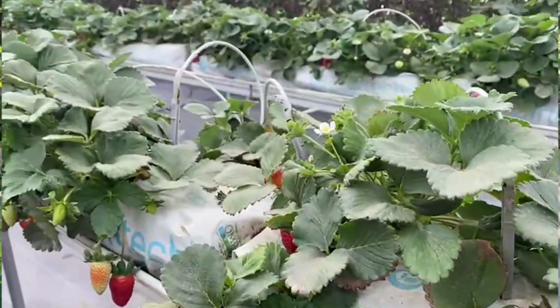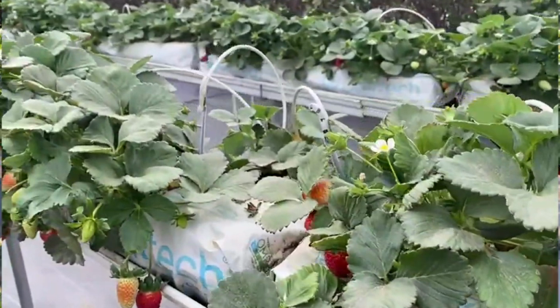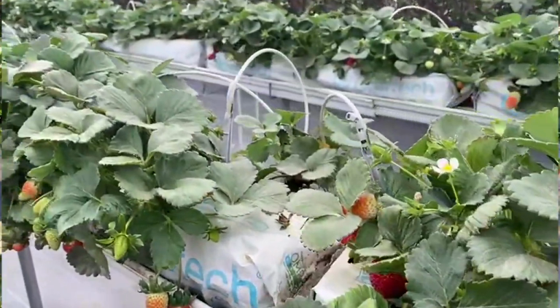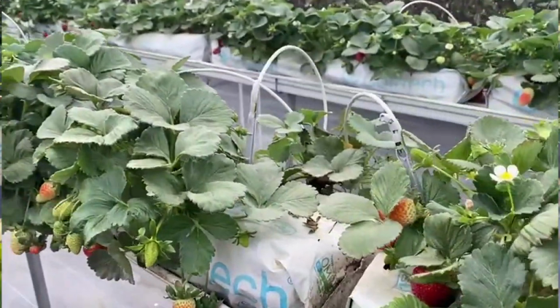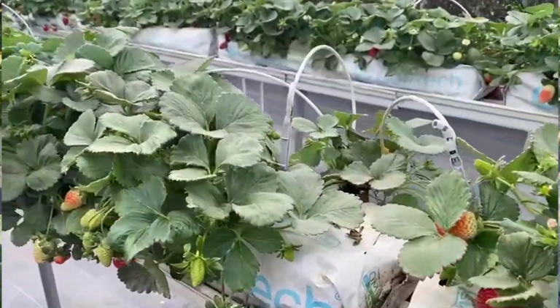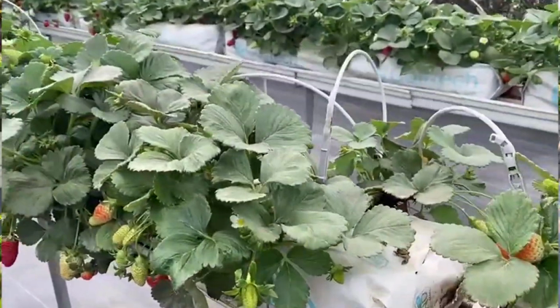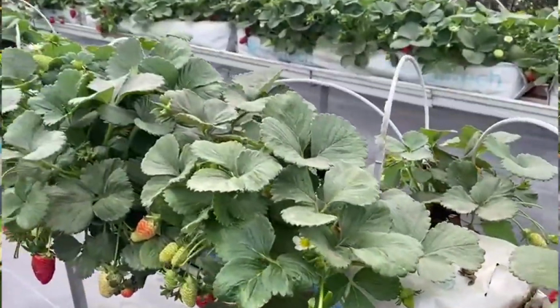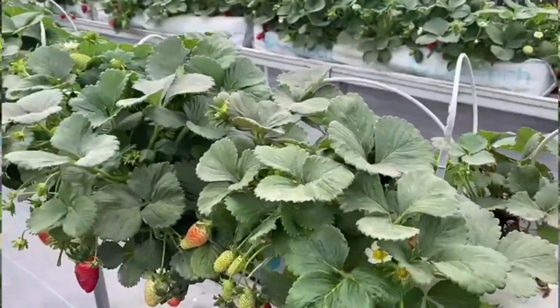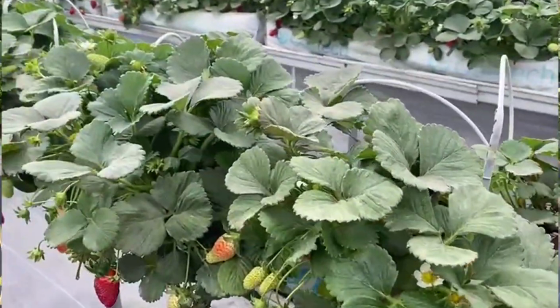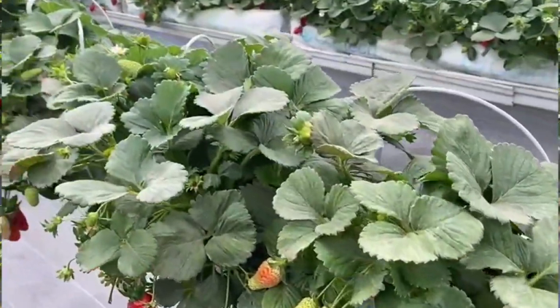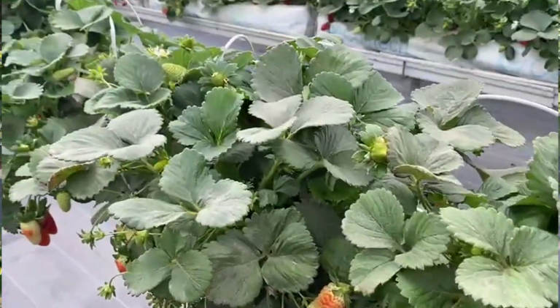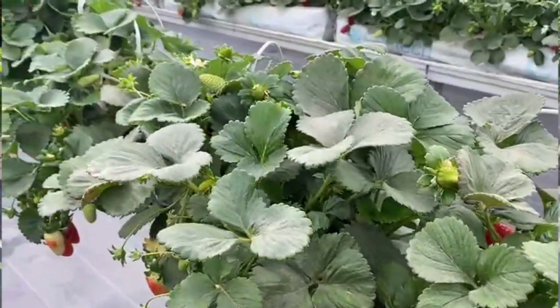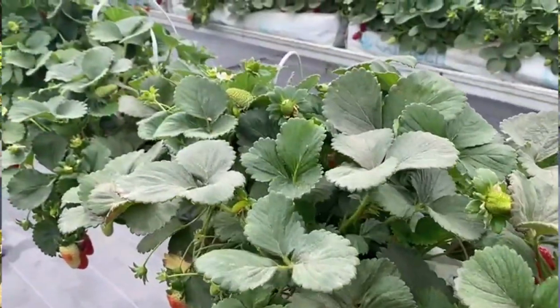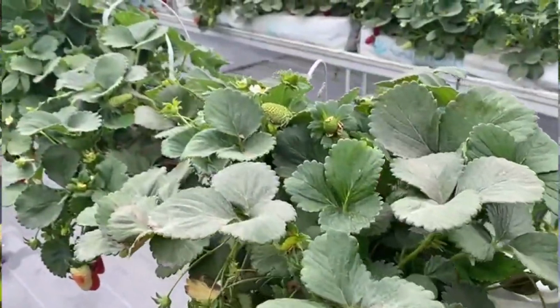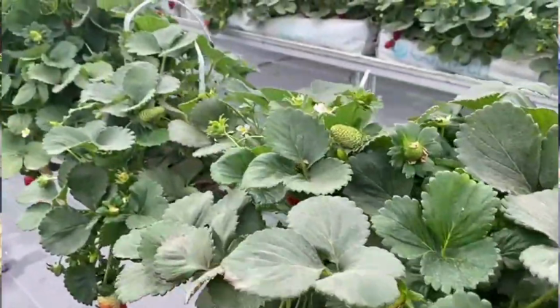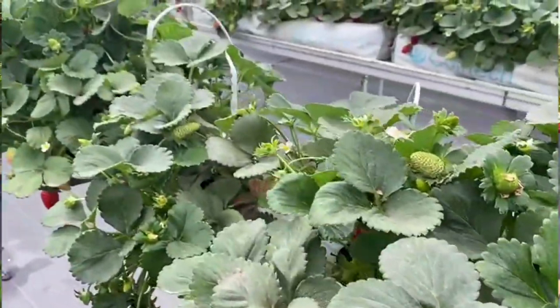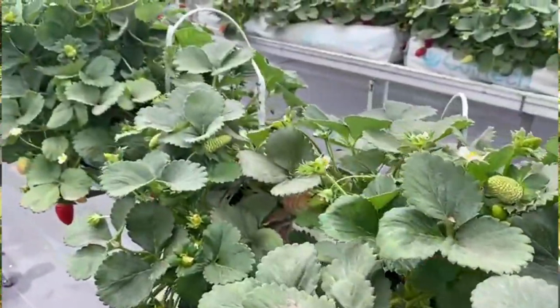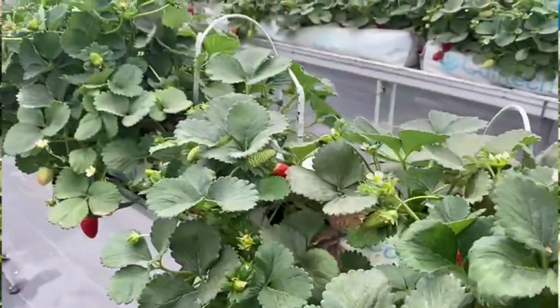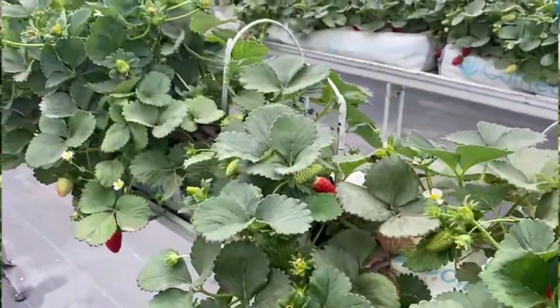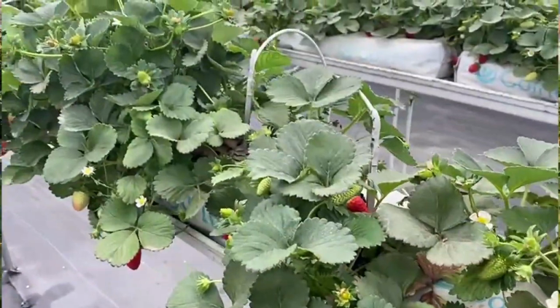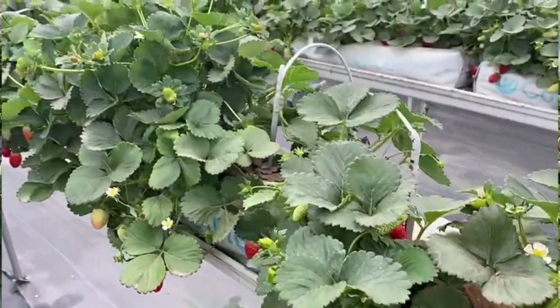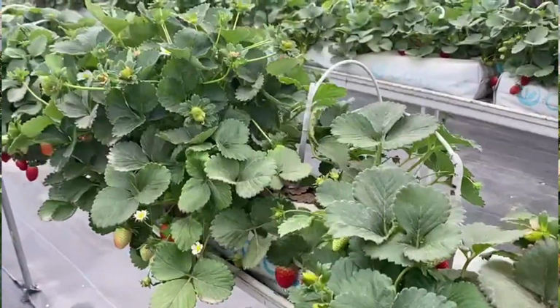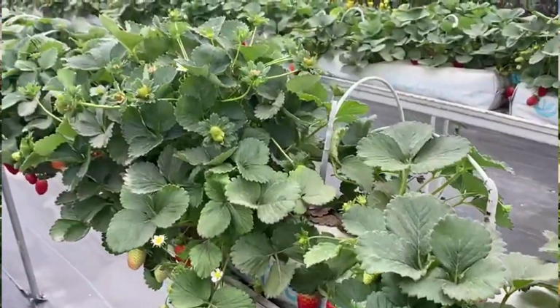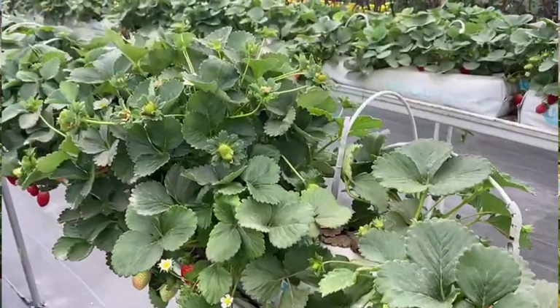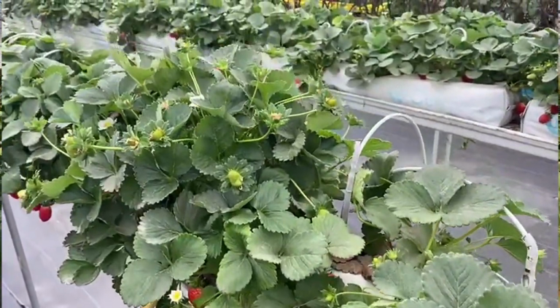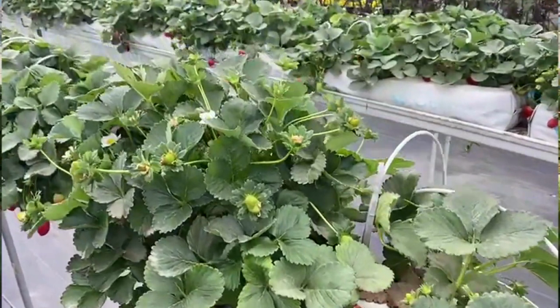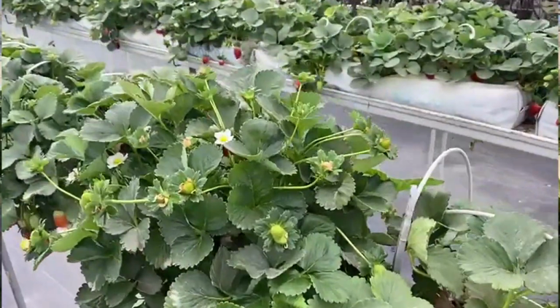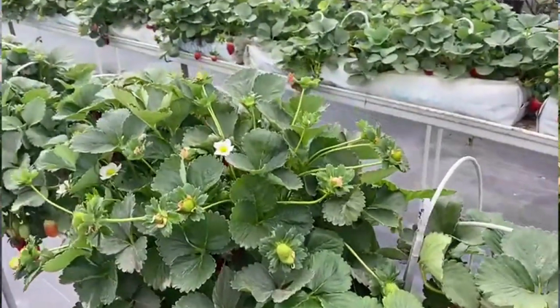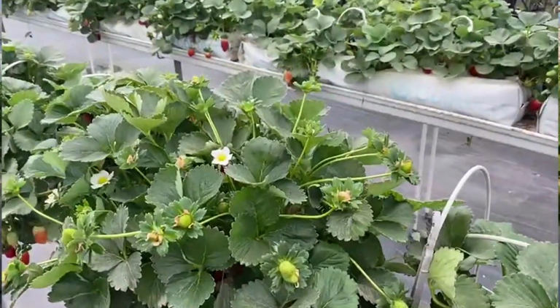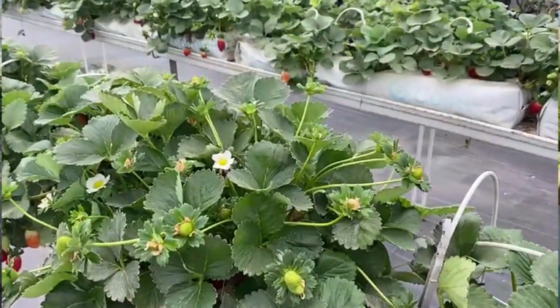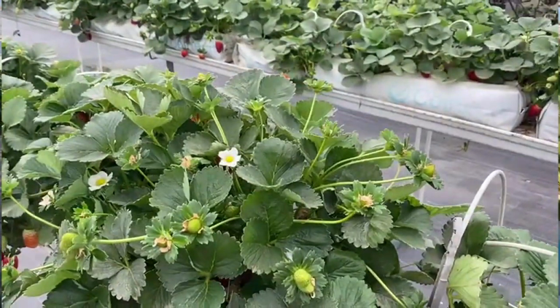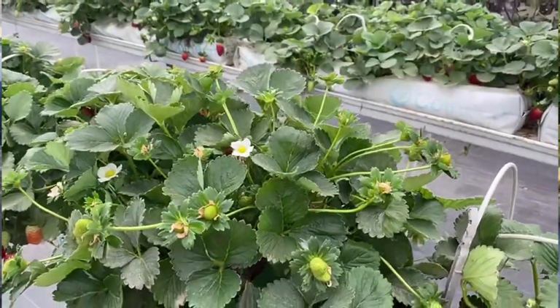Let me show you one of the strawberries from here, and now you can see the color inside.